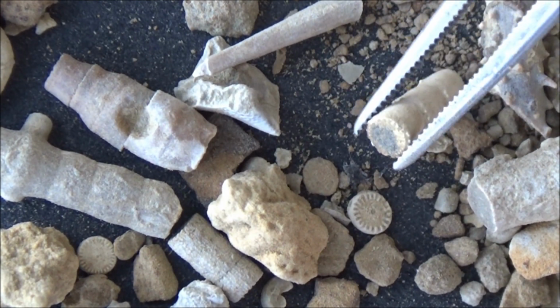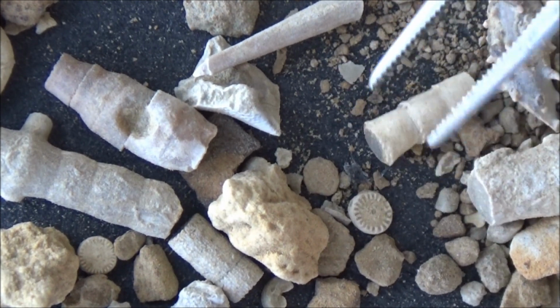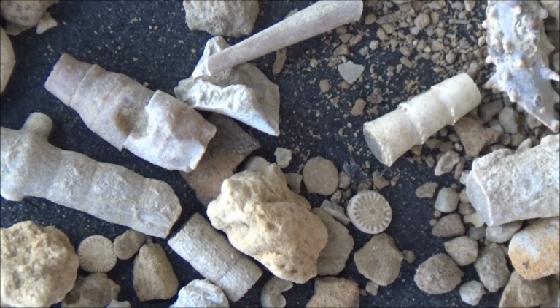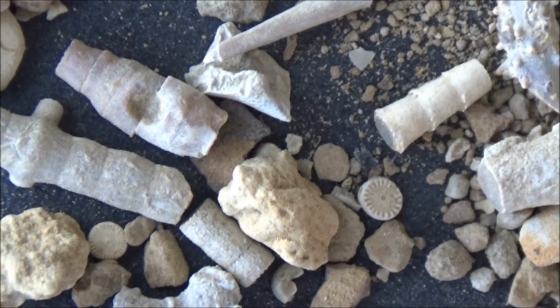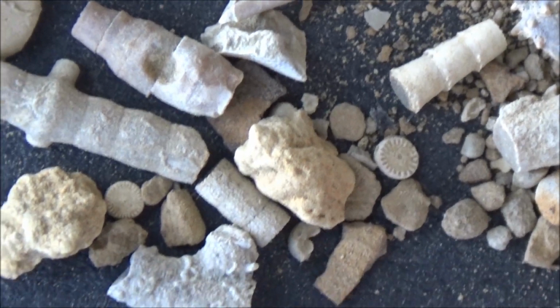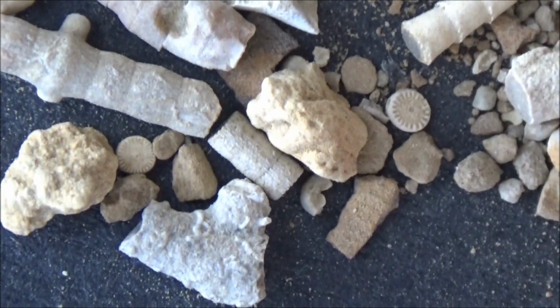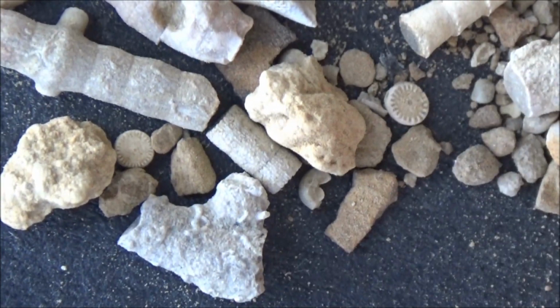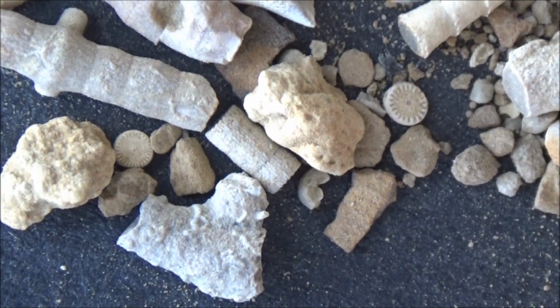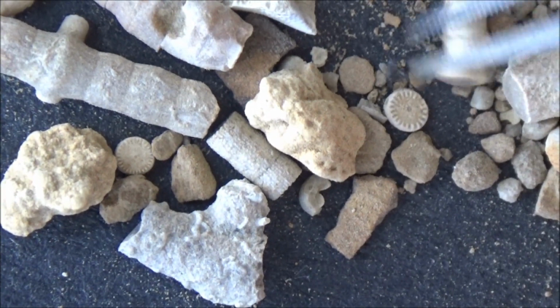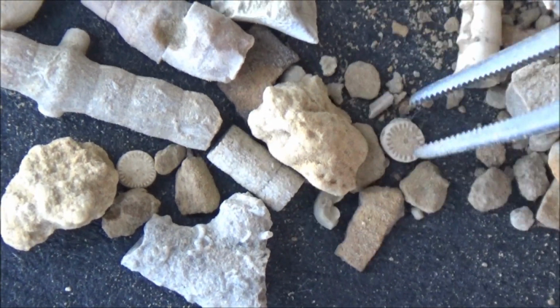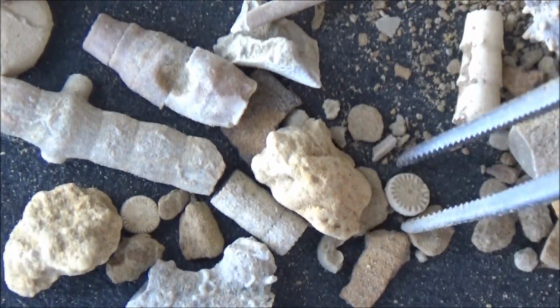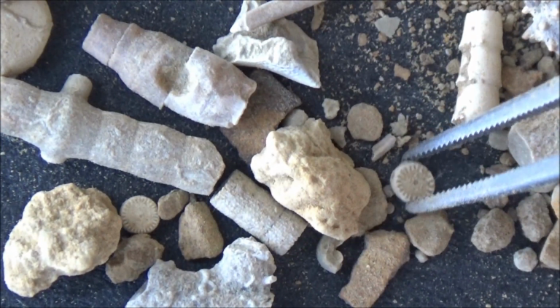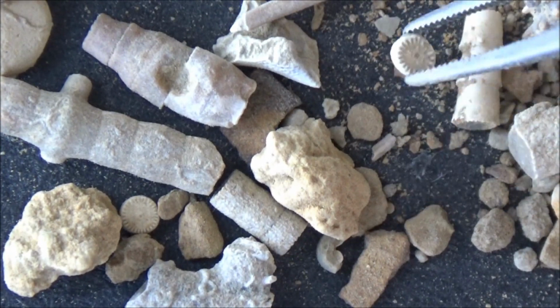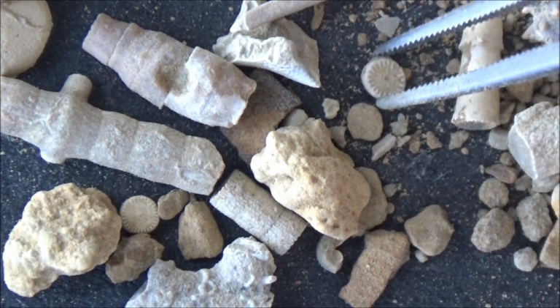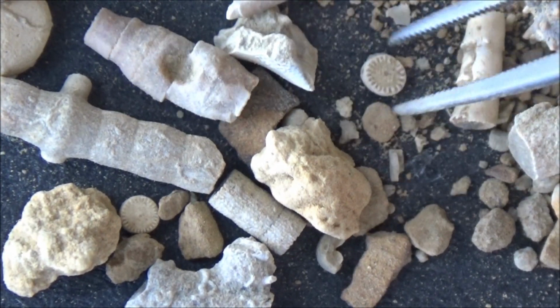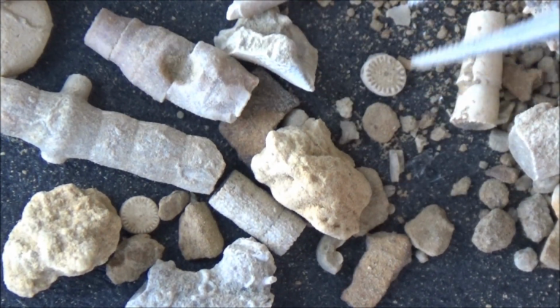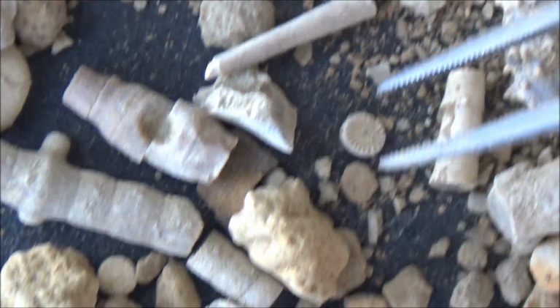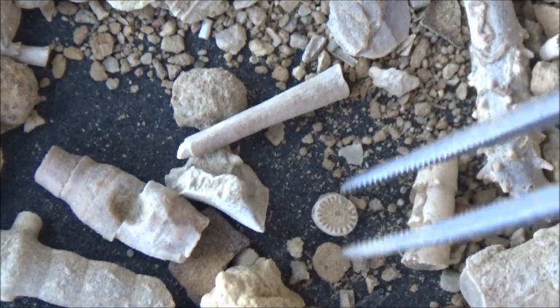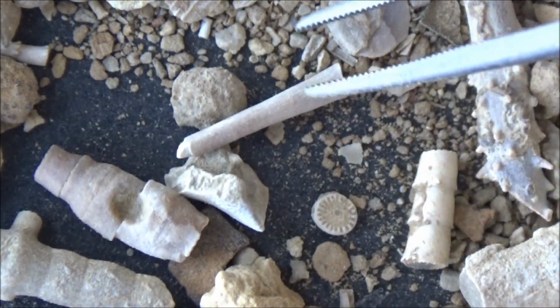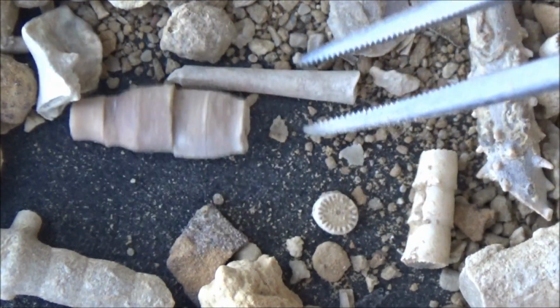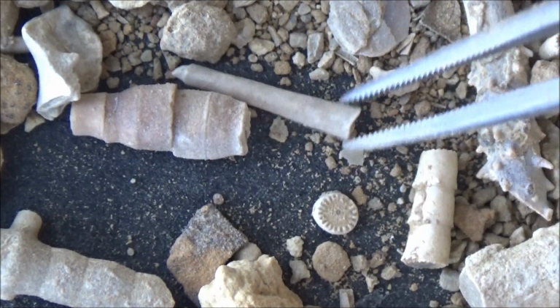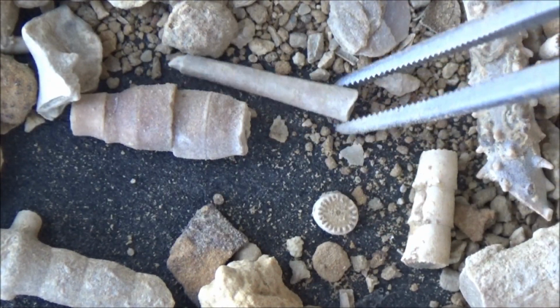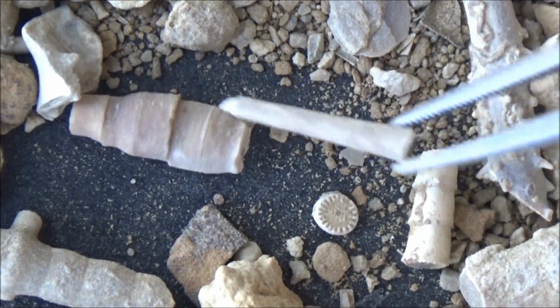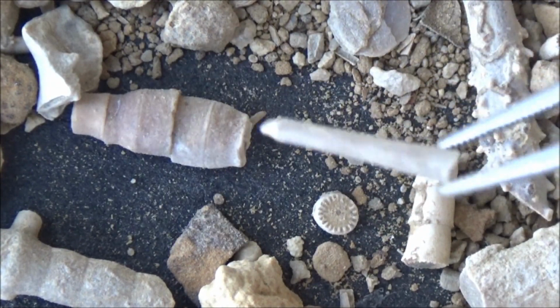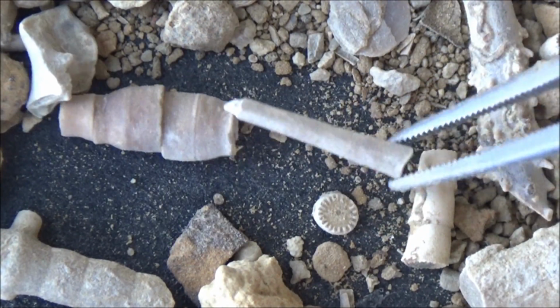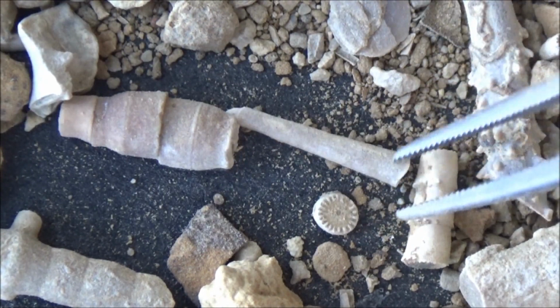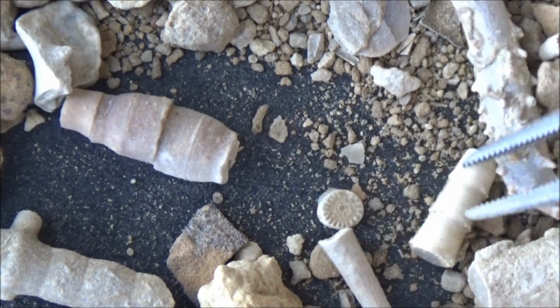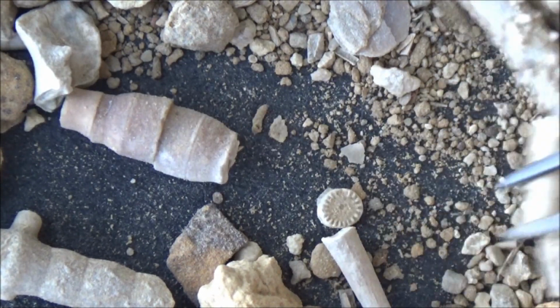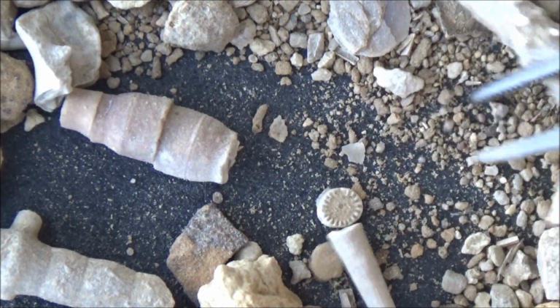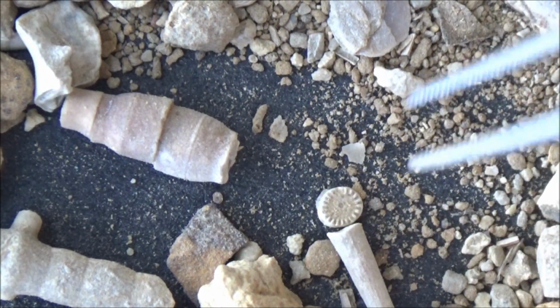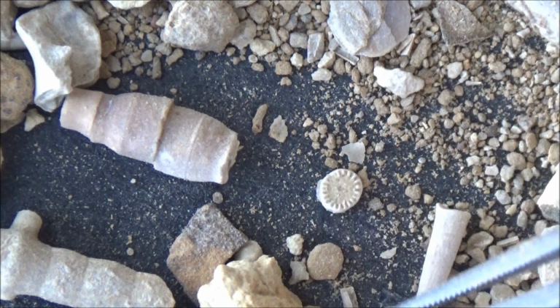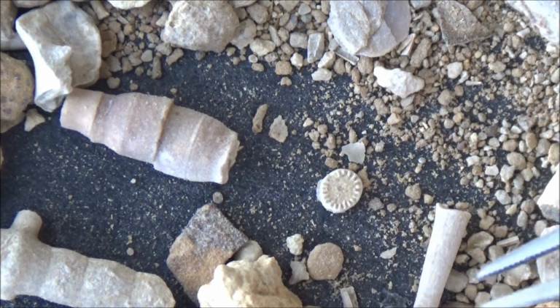As their name implies, they all look like part of hedgehogs. Echinose is hedgehogs, and derma means skin in Greek. Thorny, spiny, spiky, pointy bits of extinct creatures.